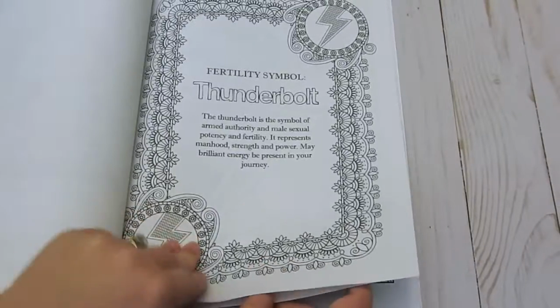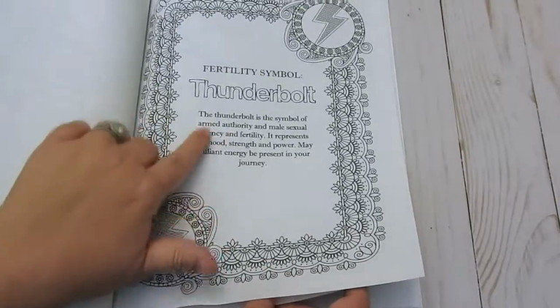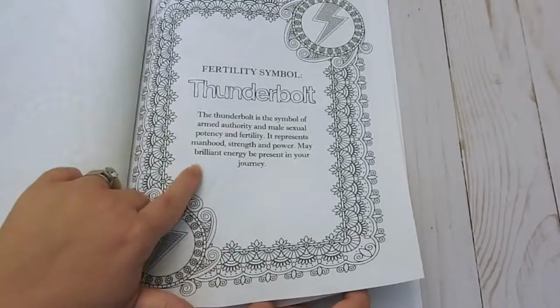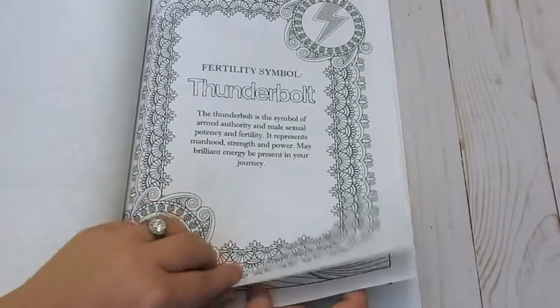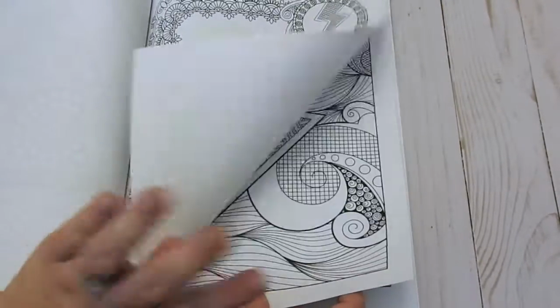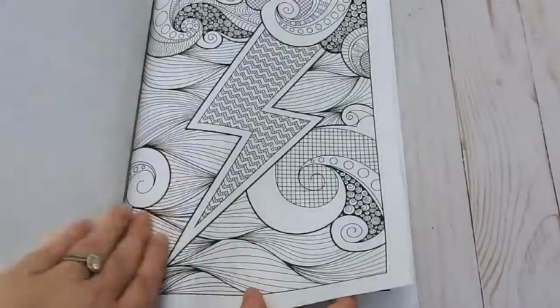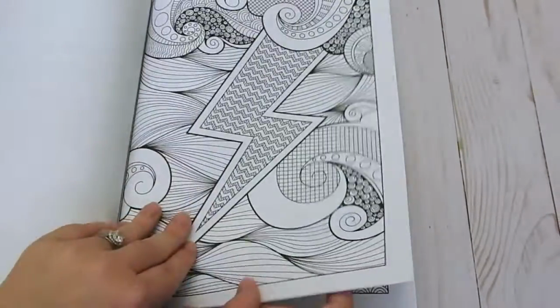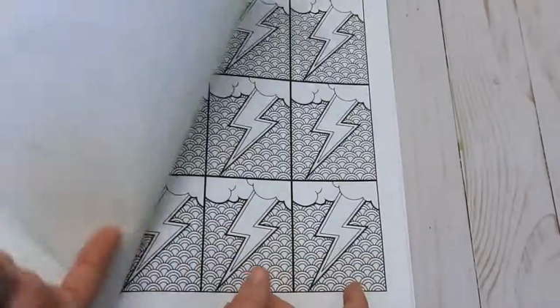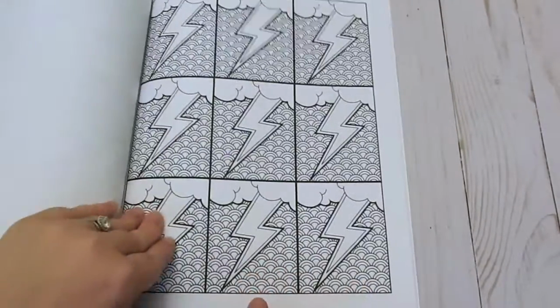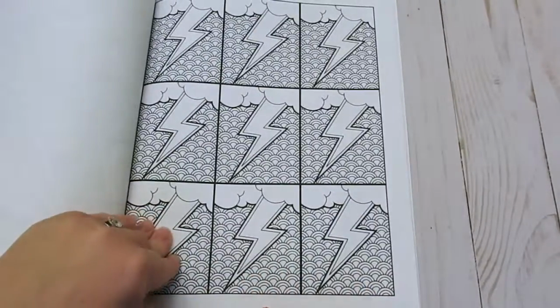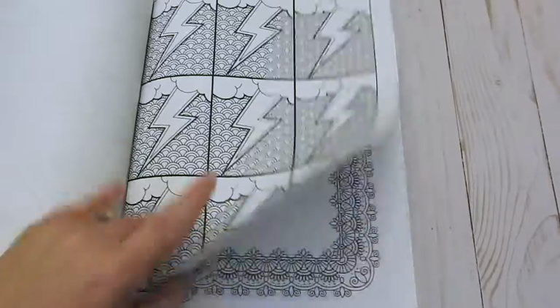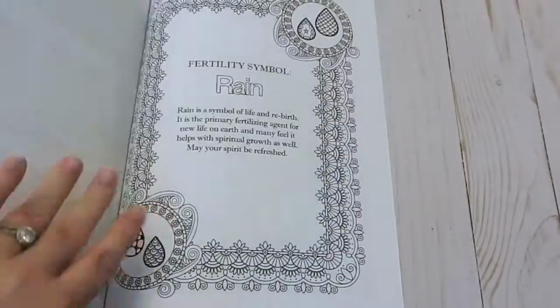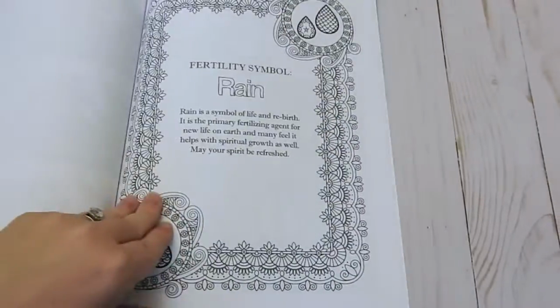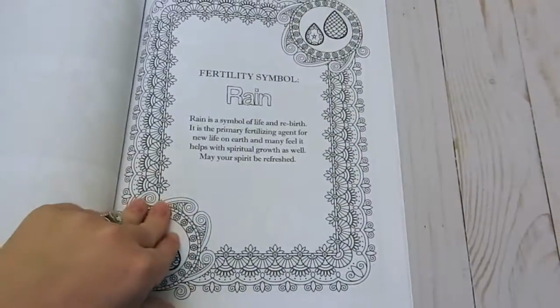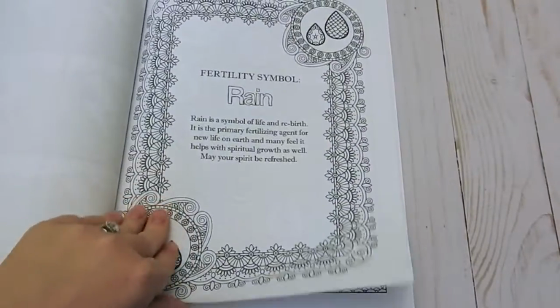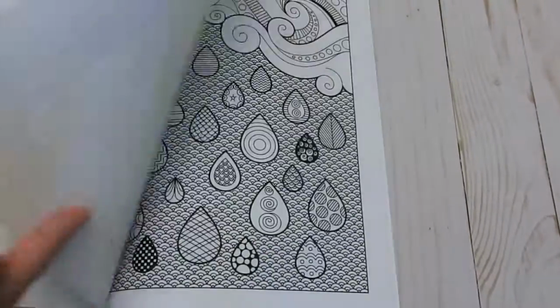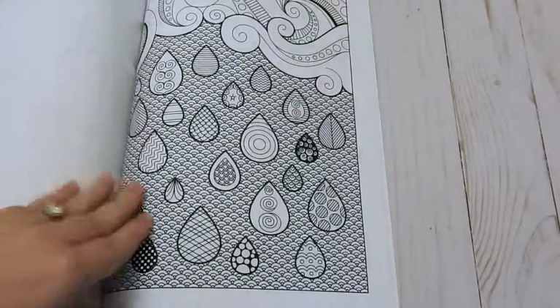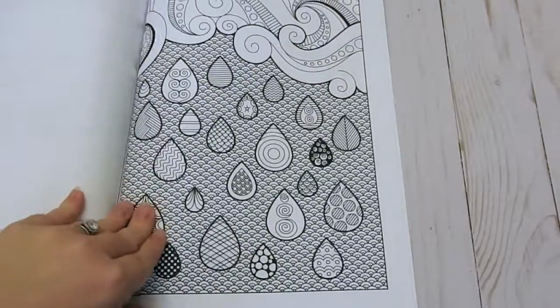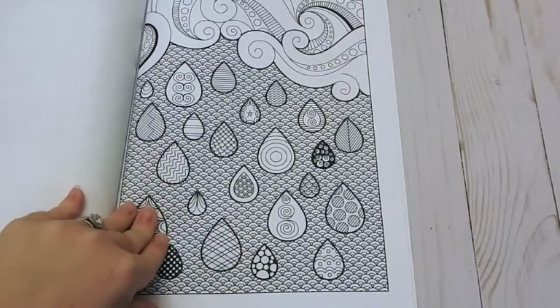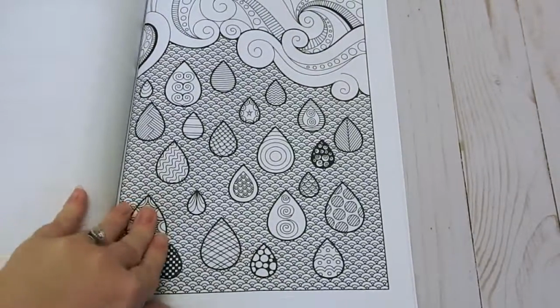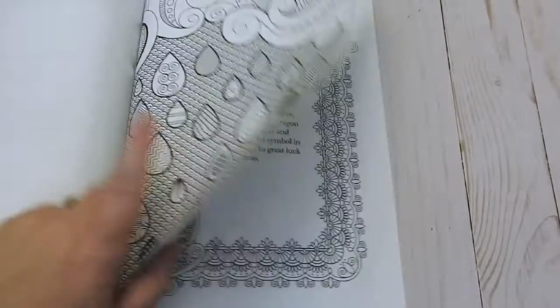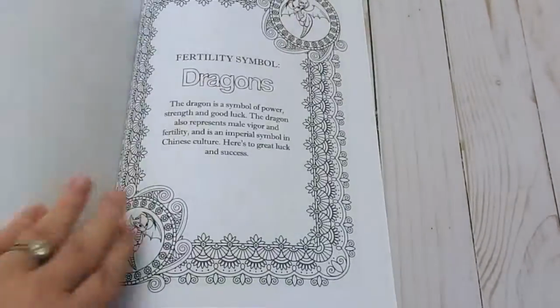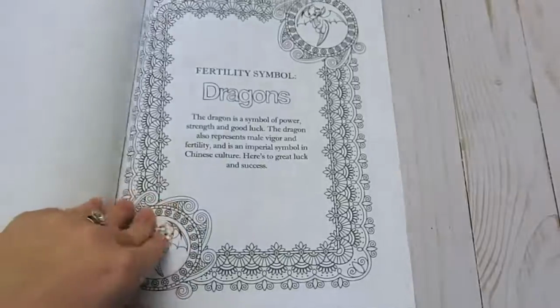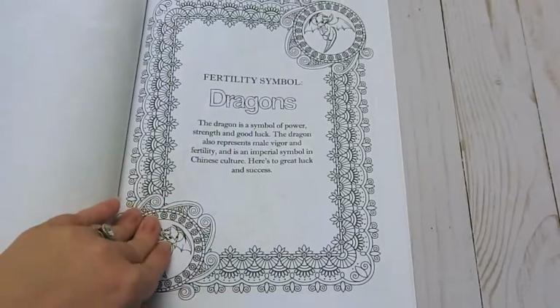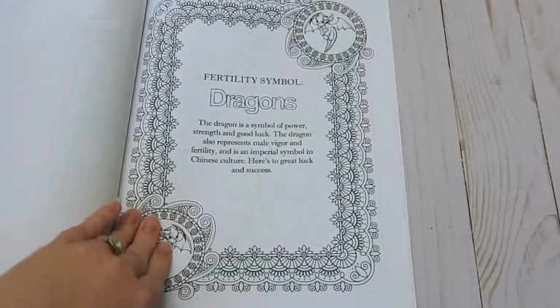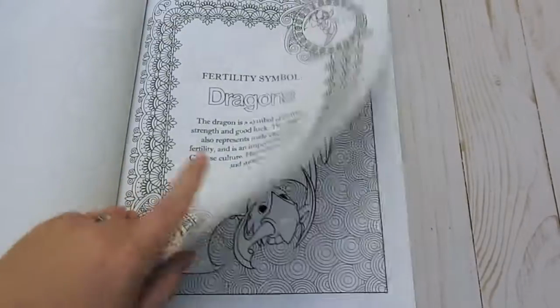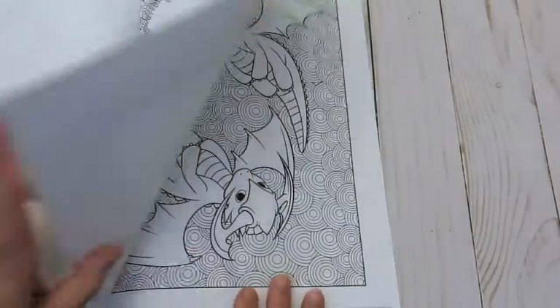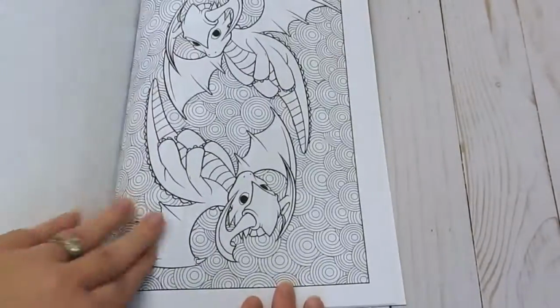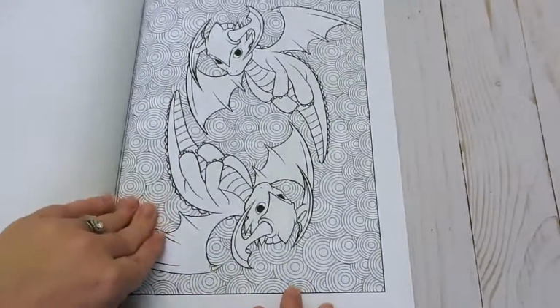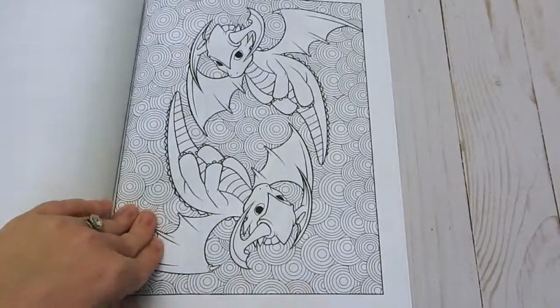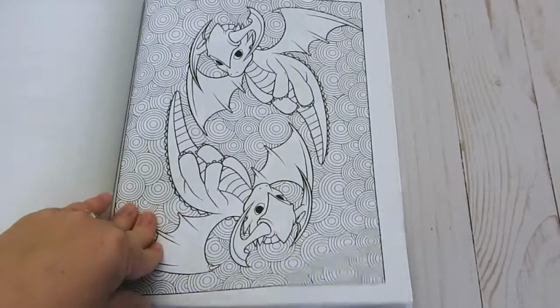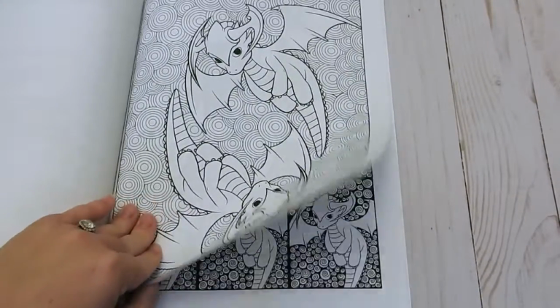I like that she's included a little bit about the symbols. Also, none of the images run into the seams, so you're not going to have to squeeze. There are some cool dragons in here too.